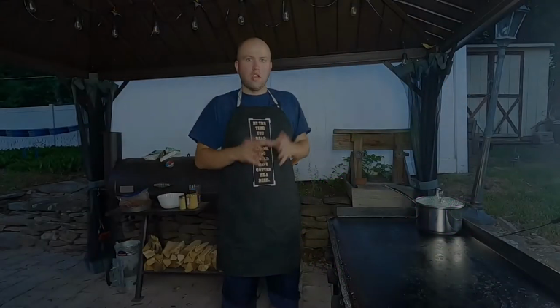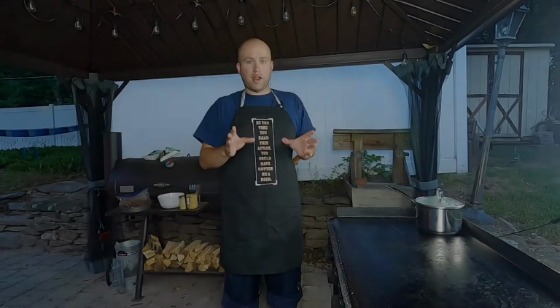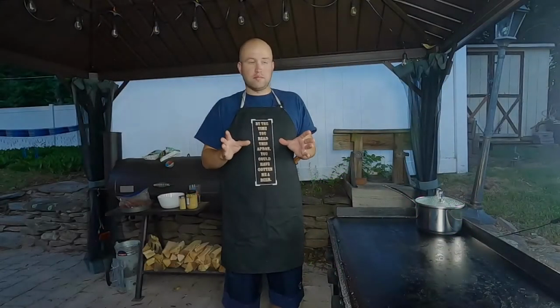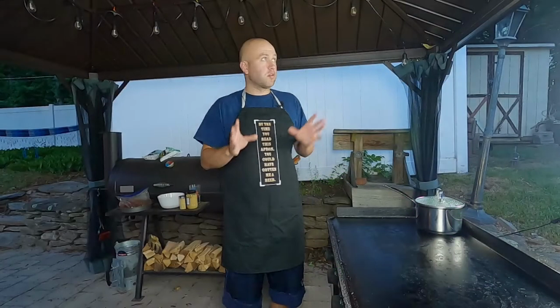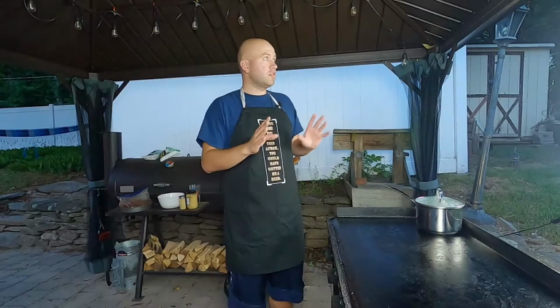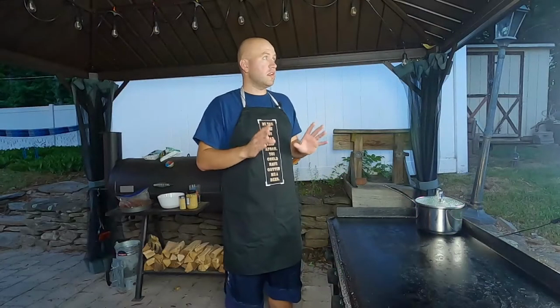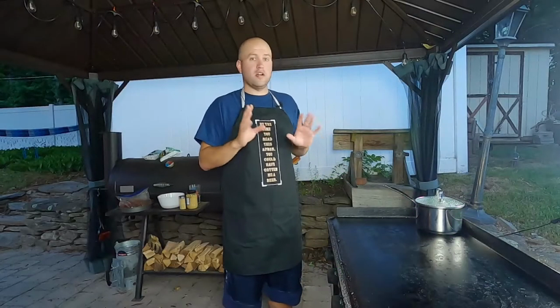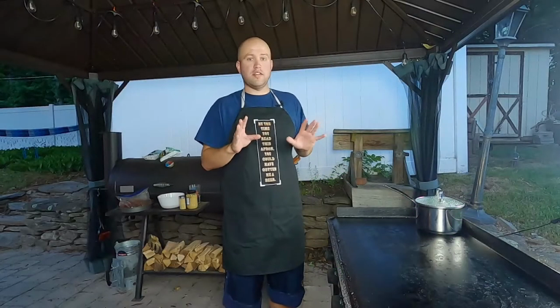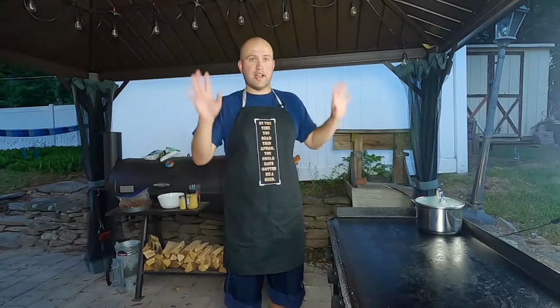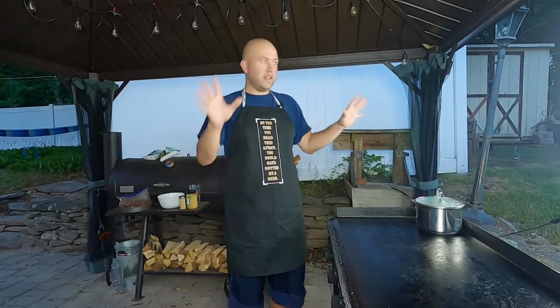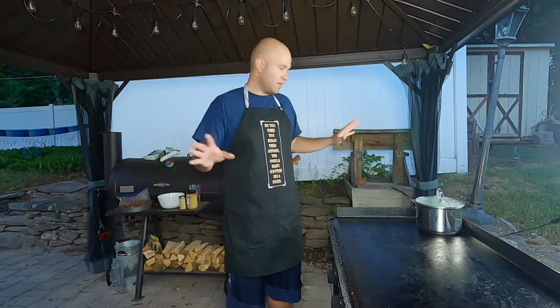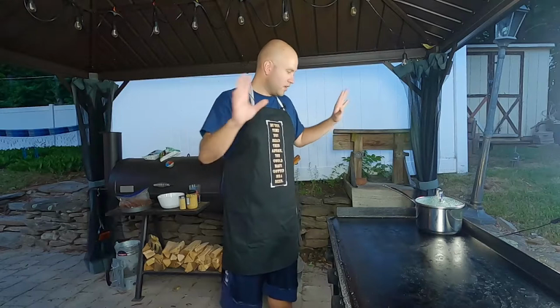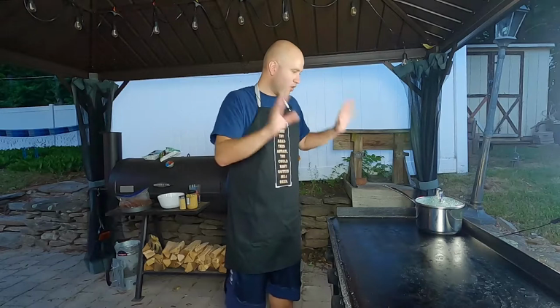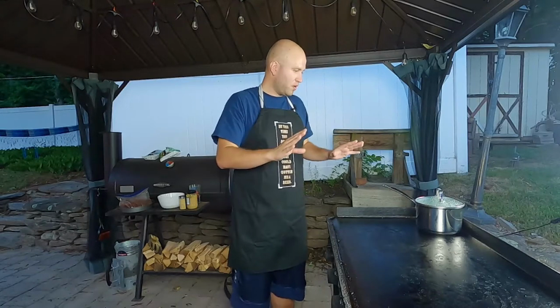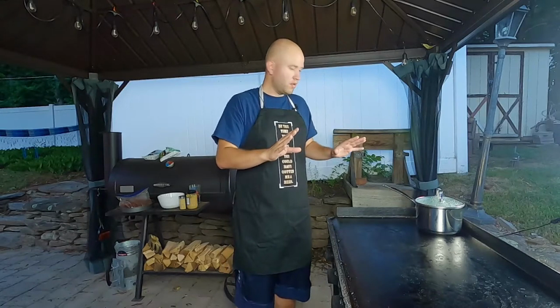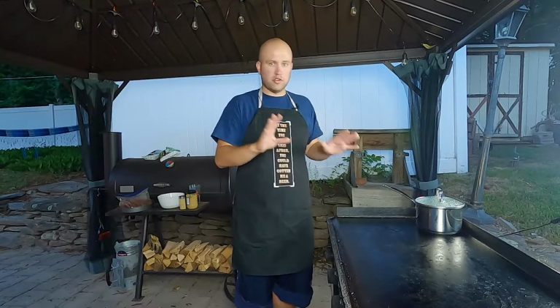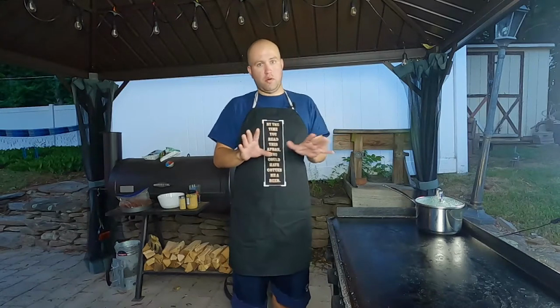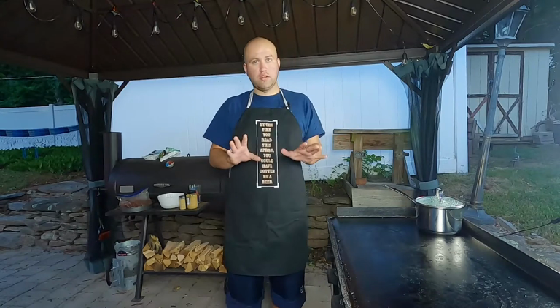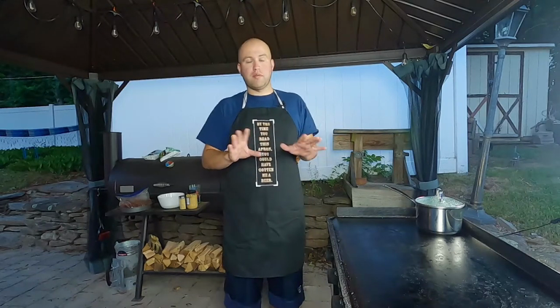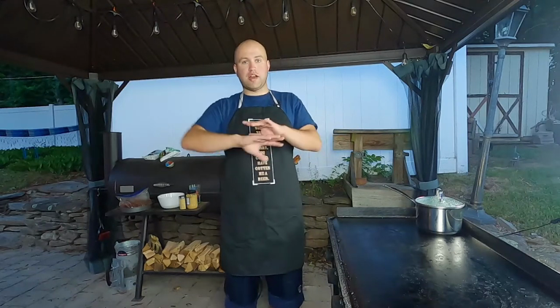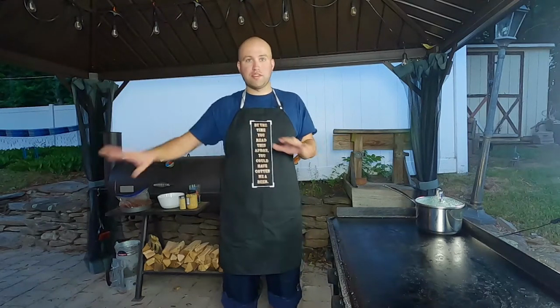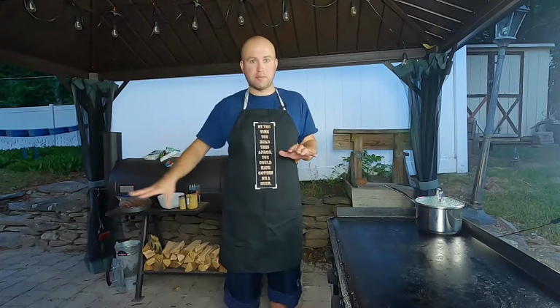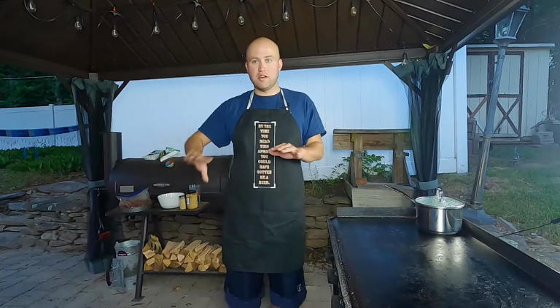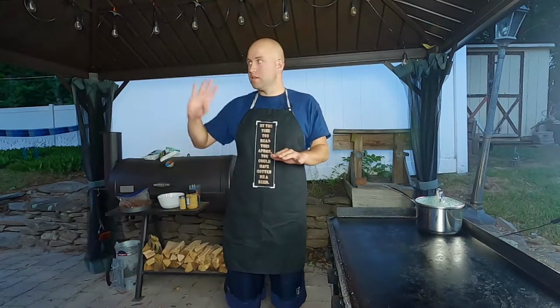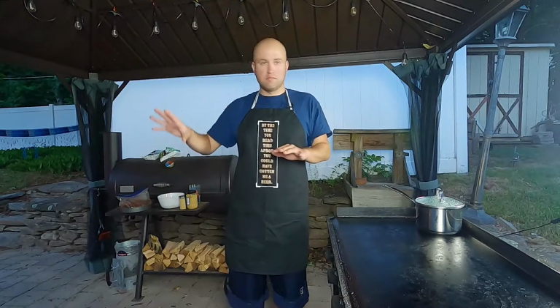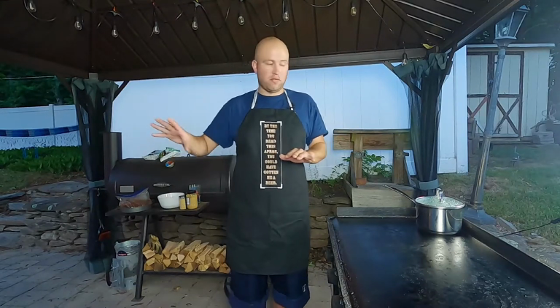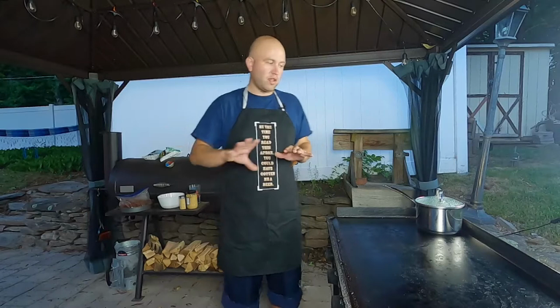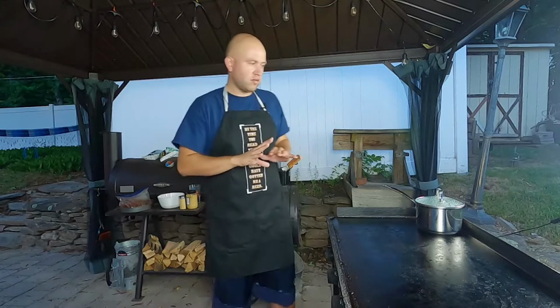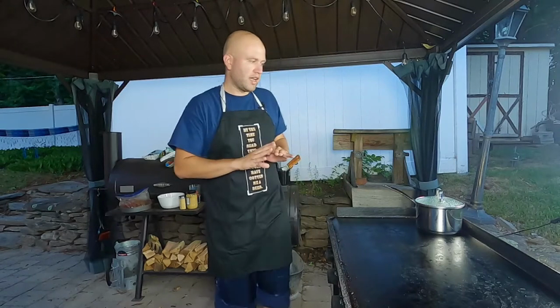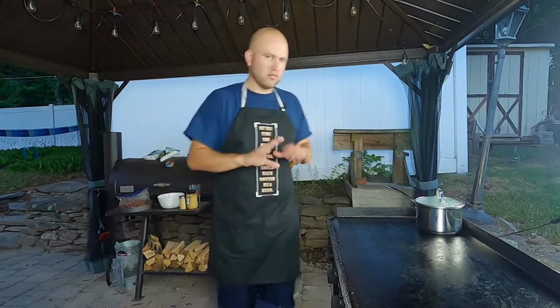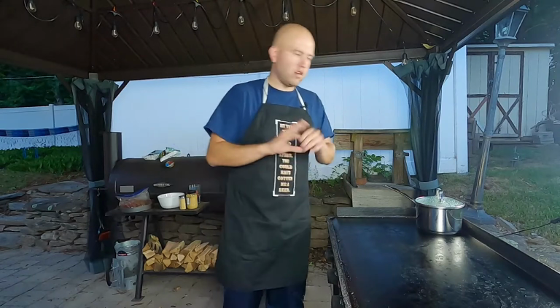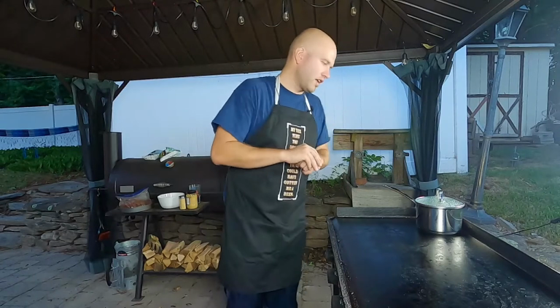All right, so we're a little limited on daylight. I got my lights up. I hope this will work. I want to try to get this recipe done before we go inside or lose all of our daylight.